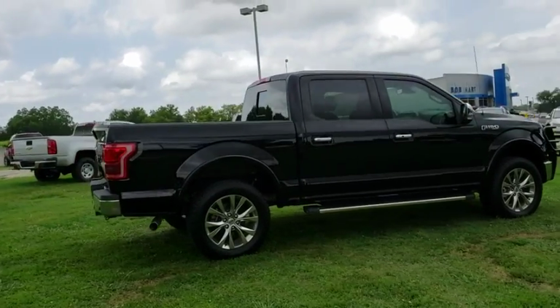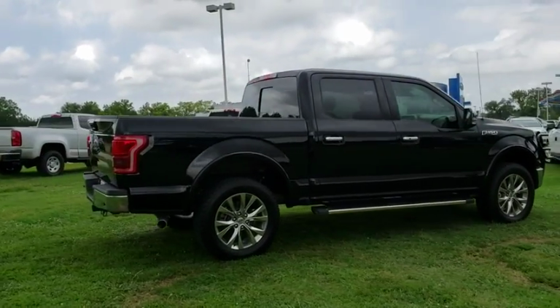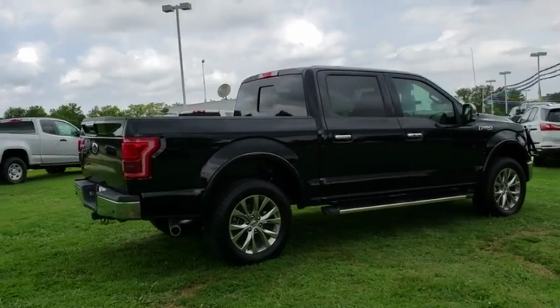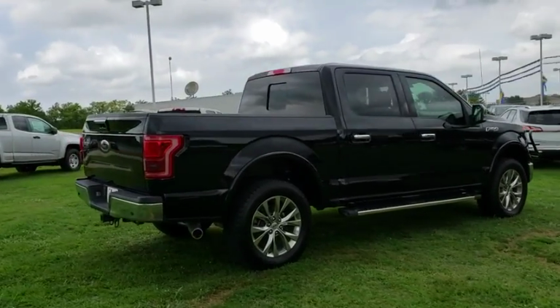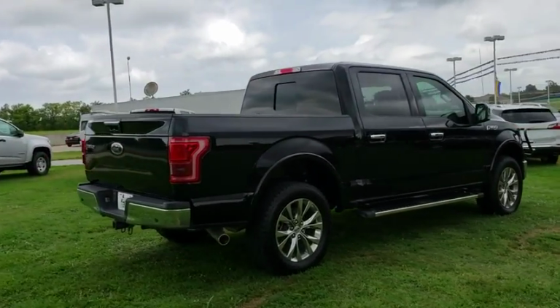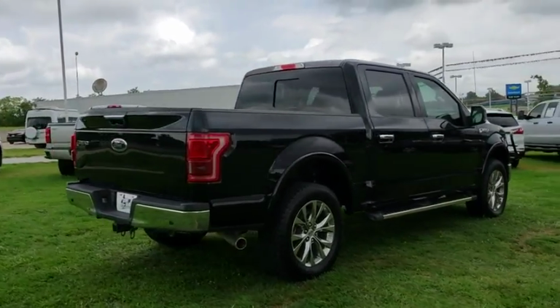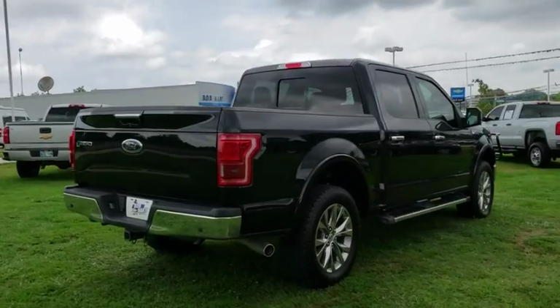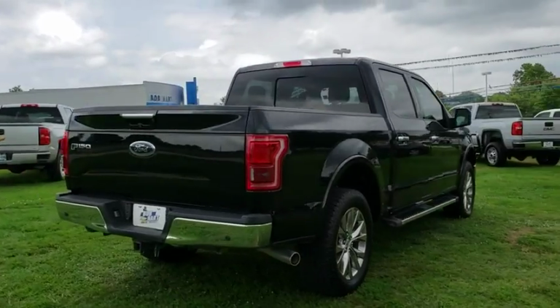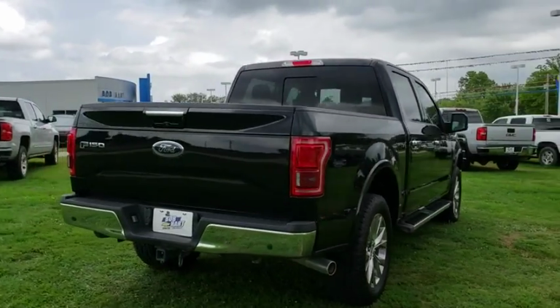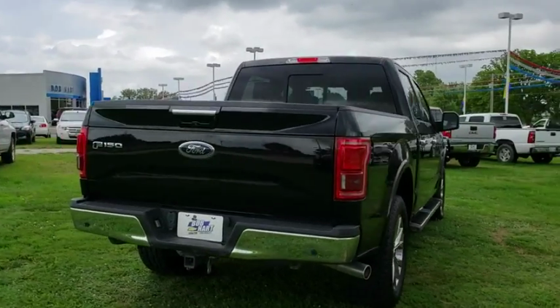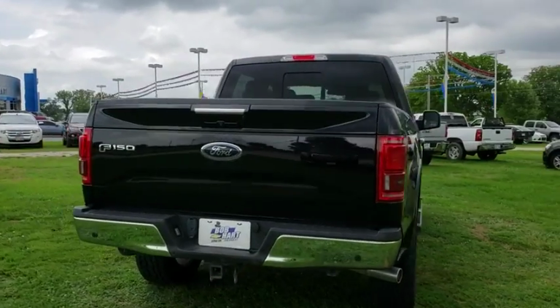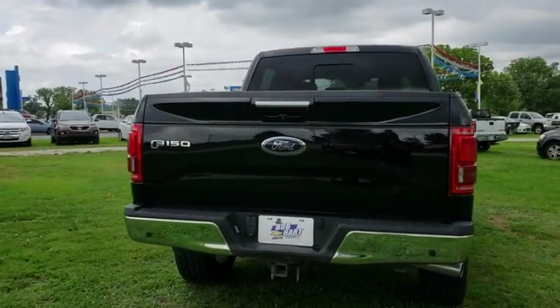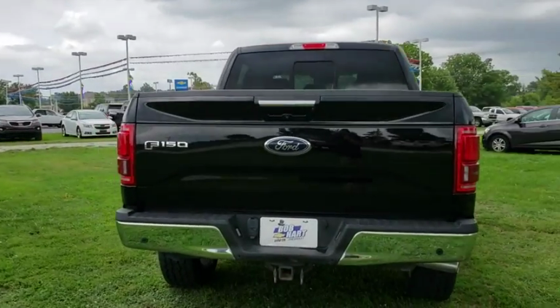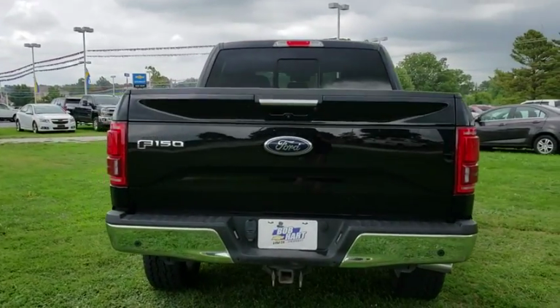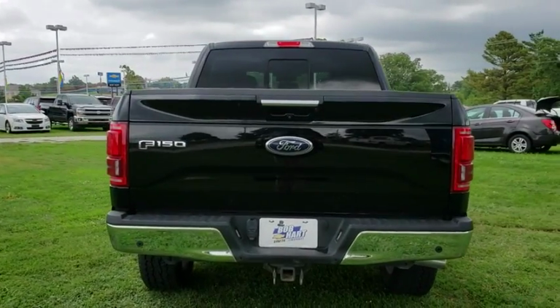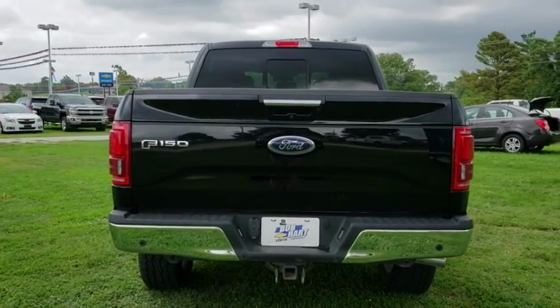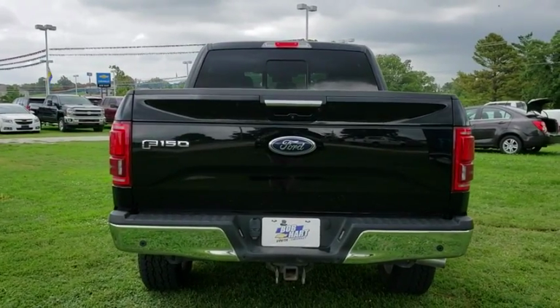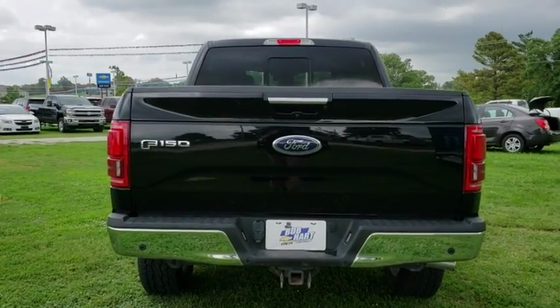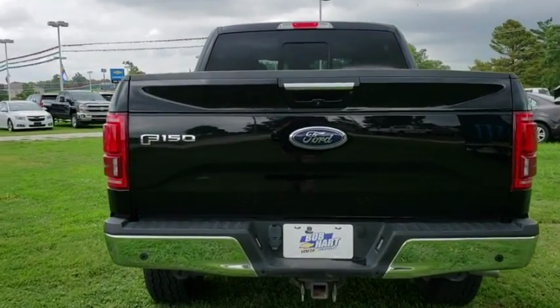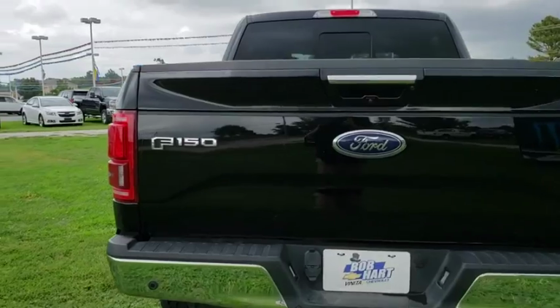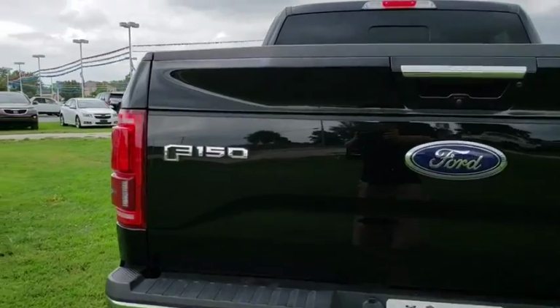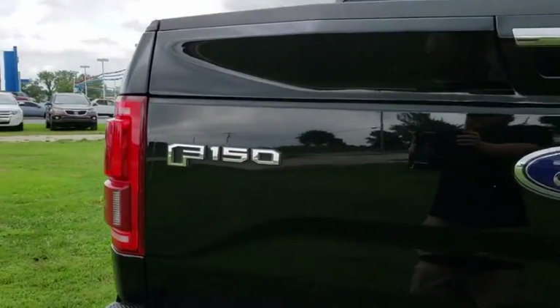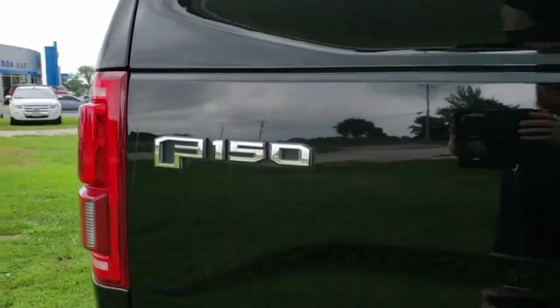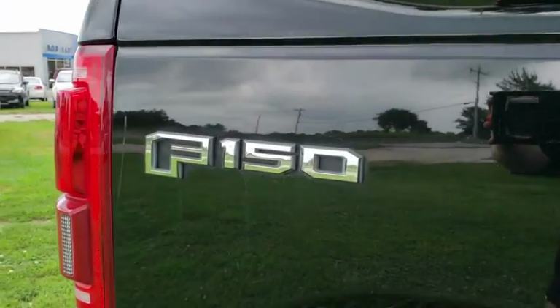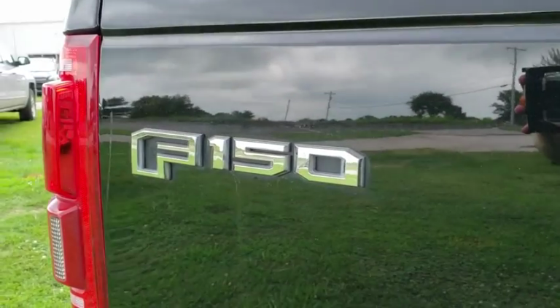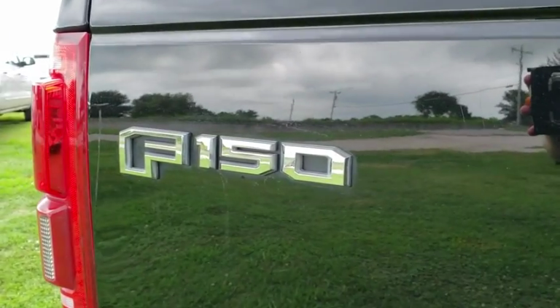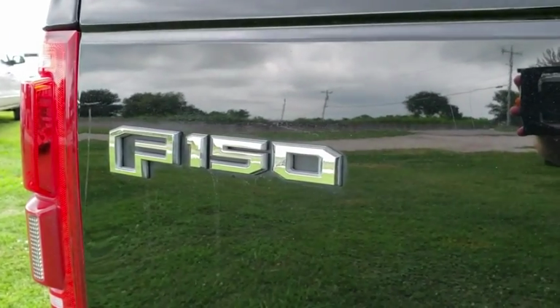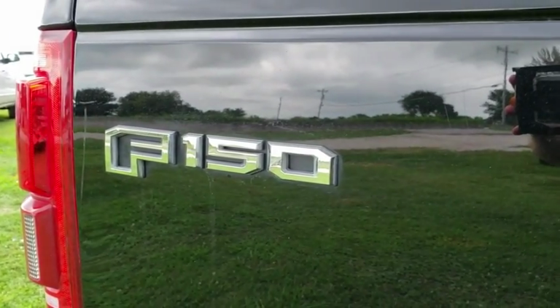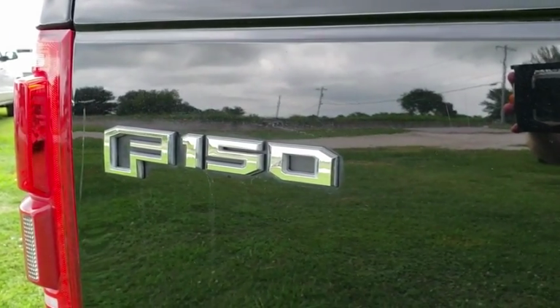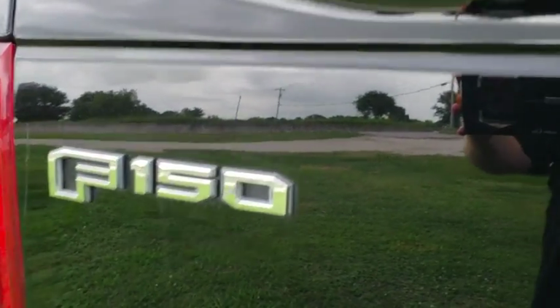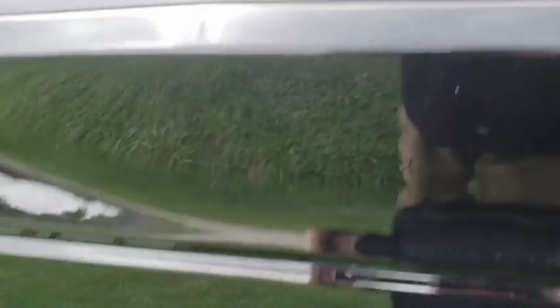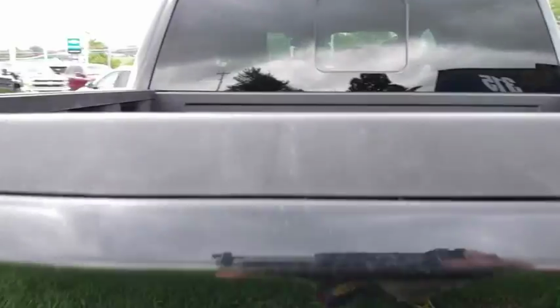Here are some of this vehicle's great options: traction control, power passenger seat, dual airbags, power steering, four-wheel disc brakes, center armrest, fog lights, rear window defroster.